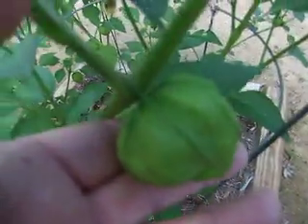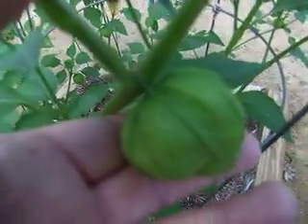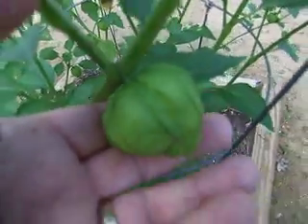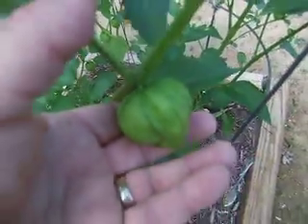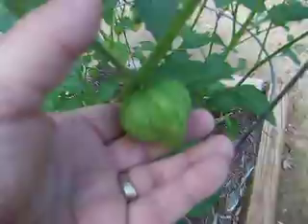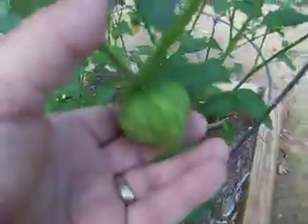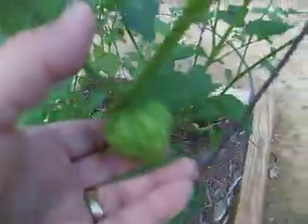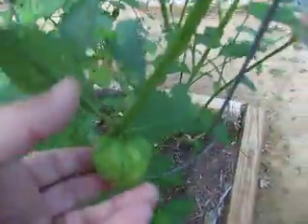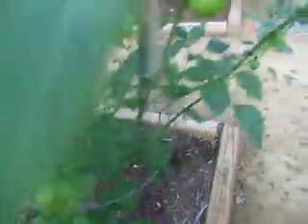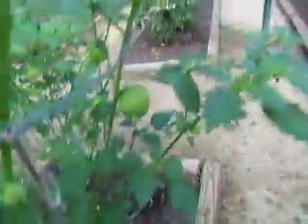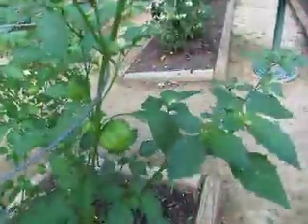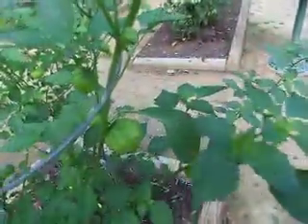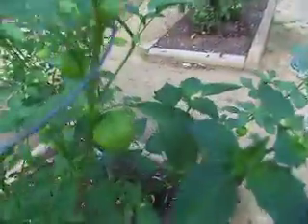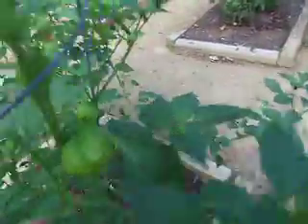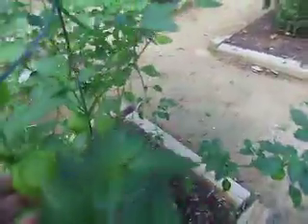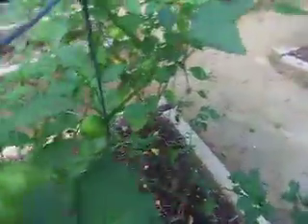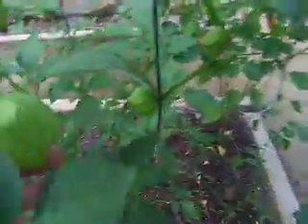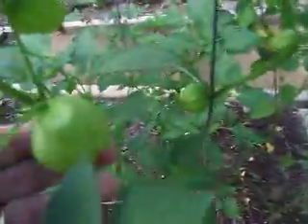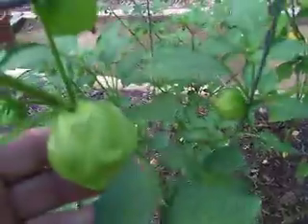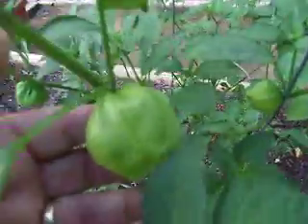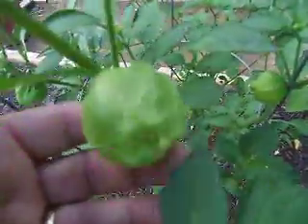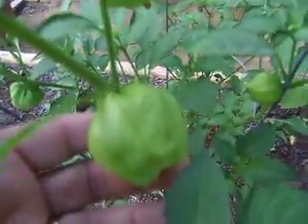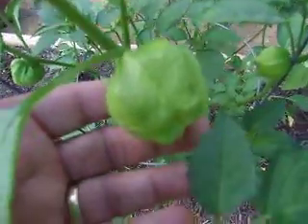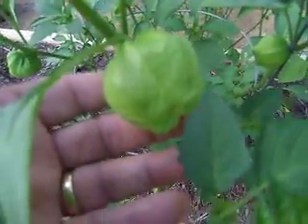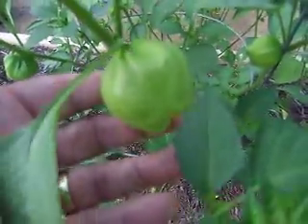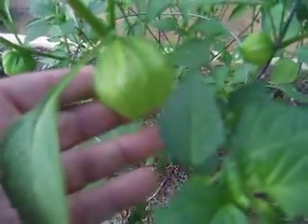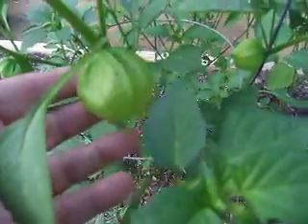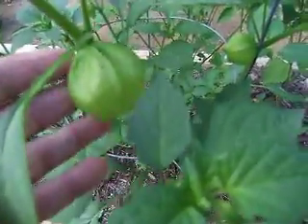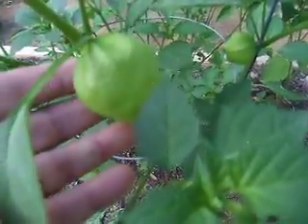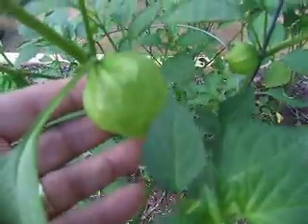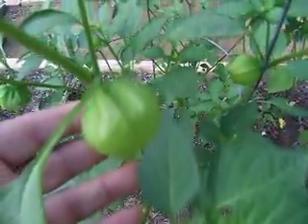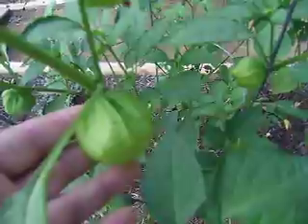And it's really quite cool. And as you can see, we have a lot of these little Mexican tomatoes. And they are tomatillos.